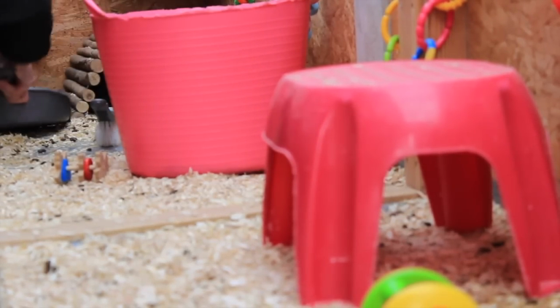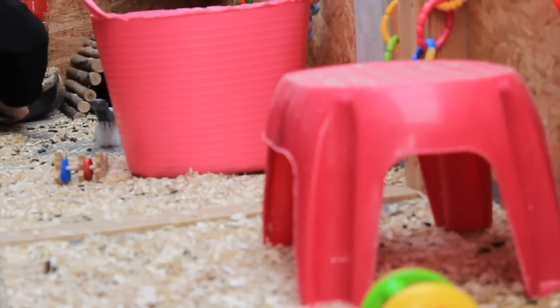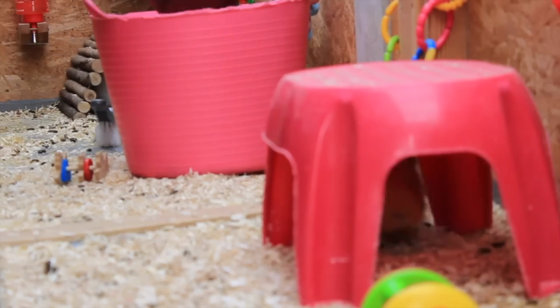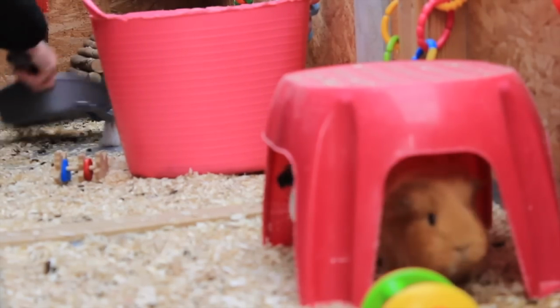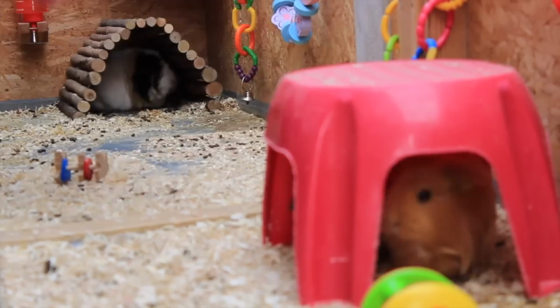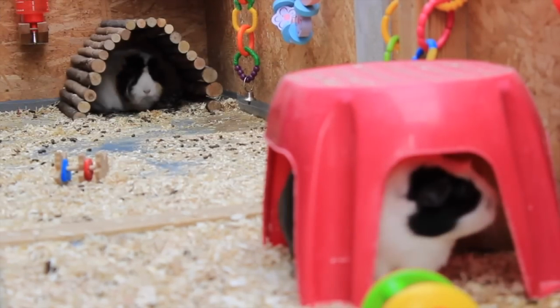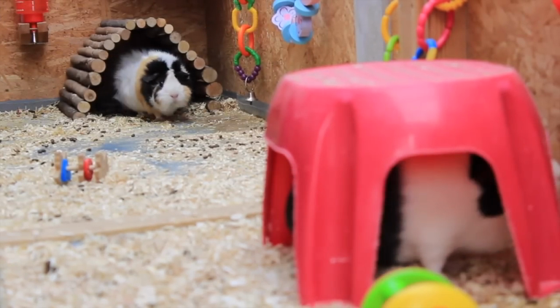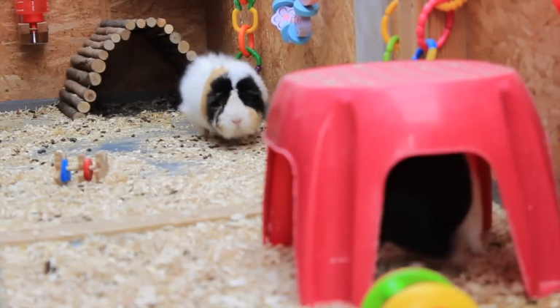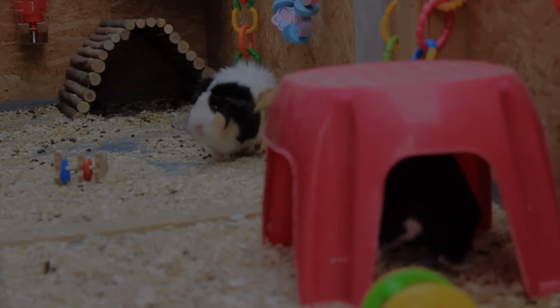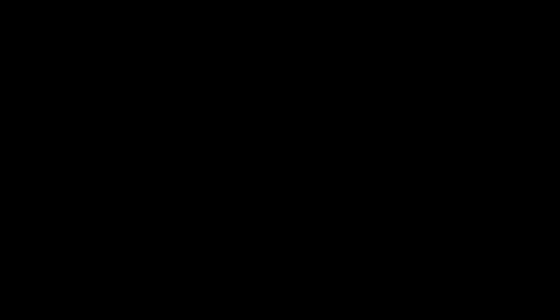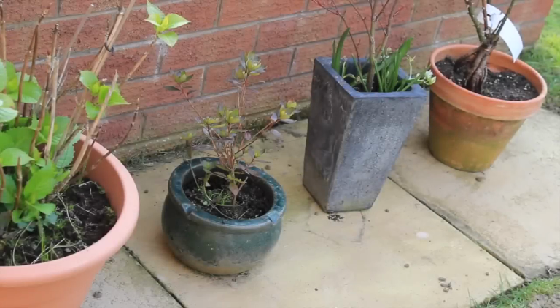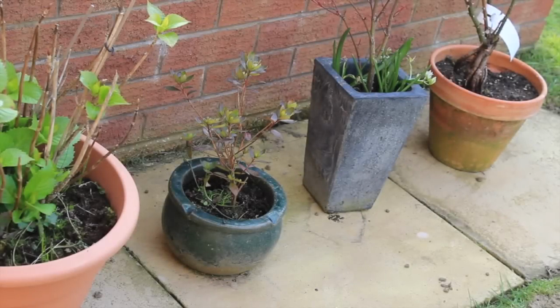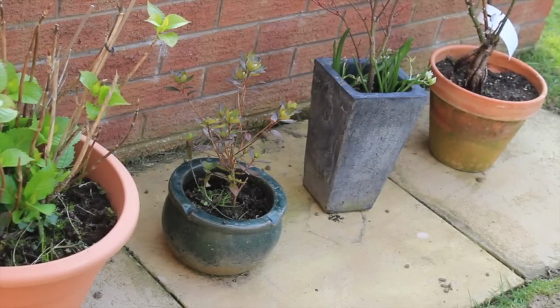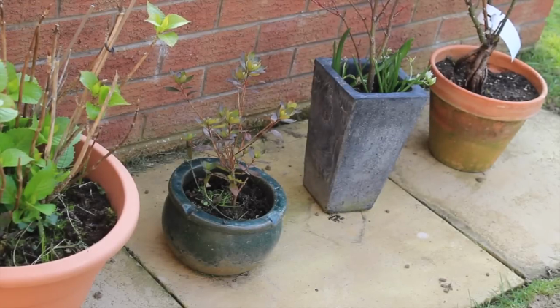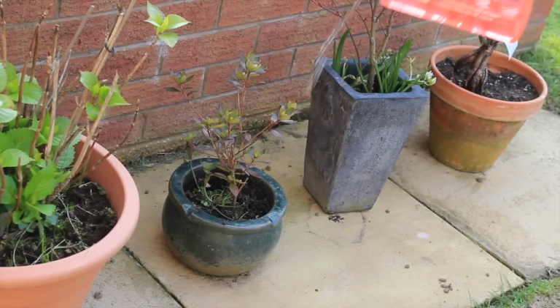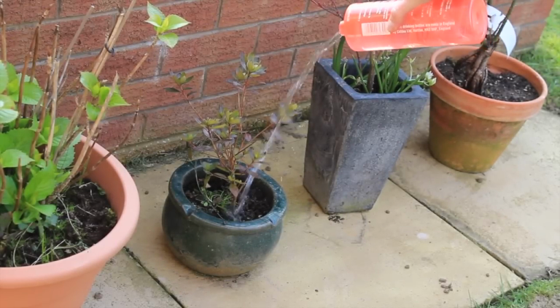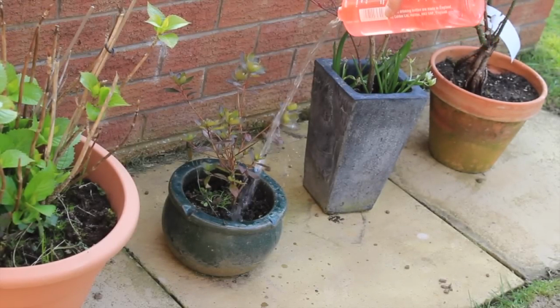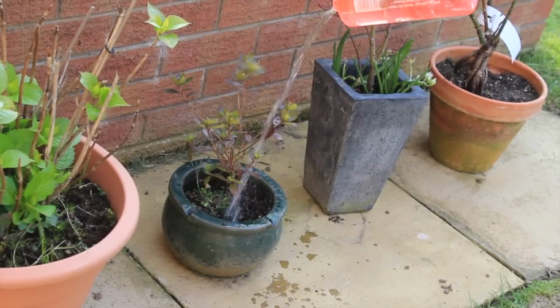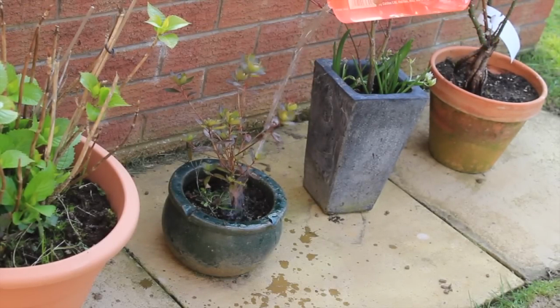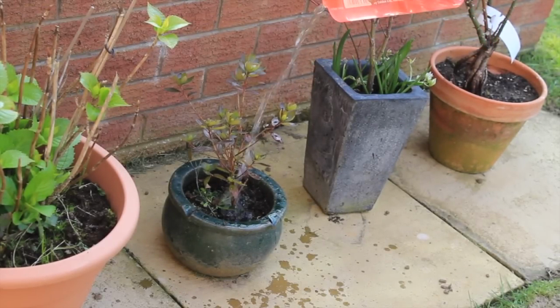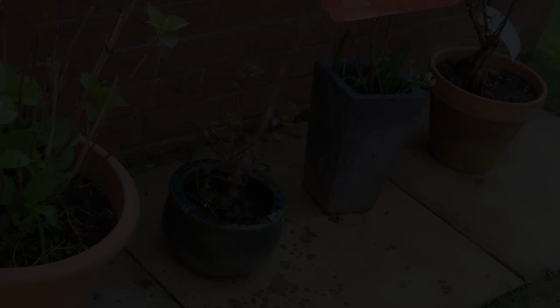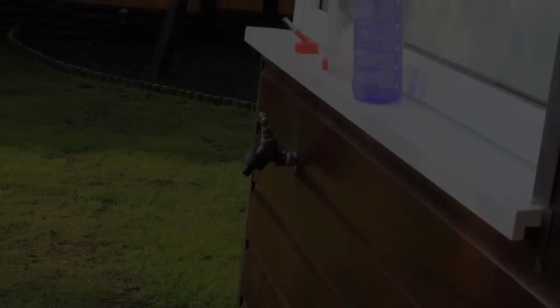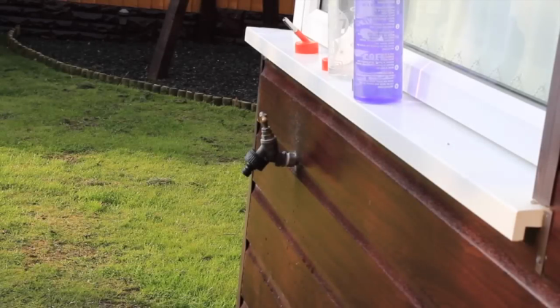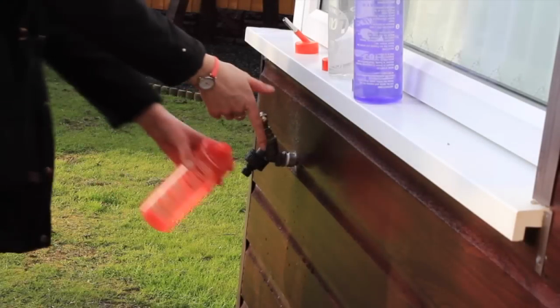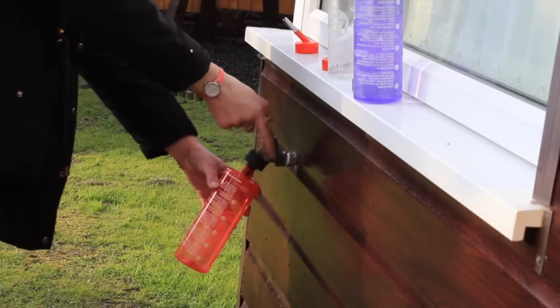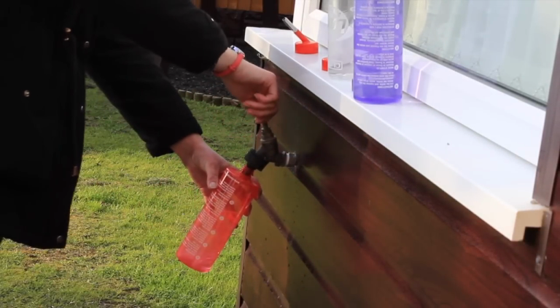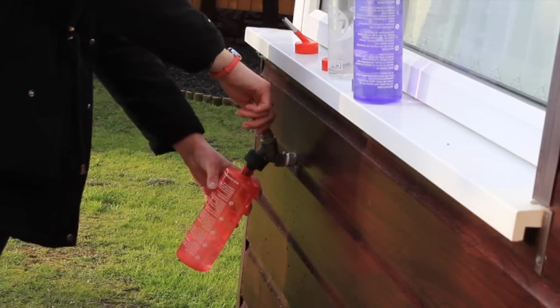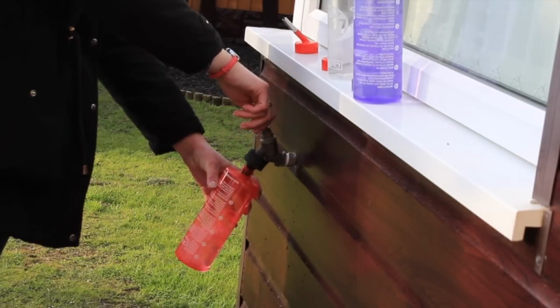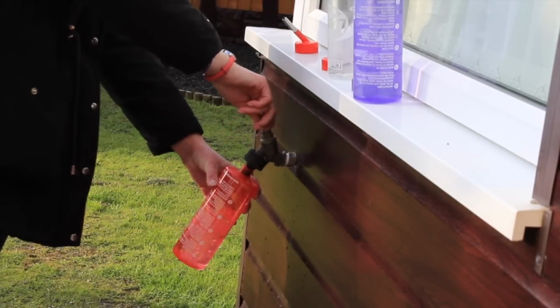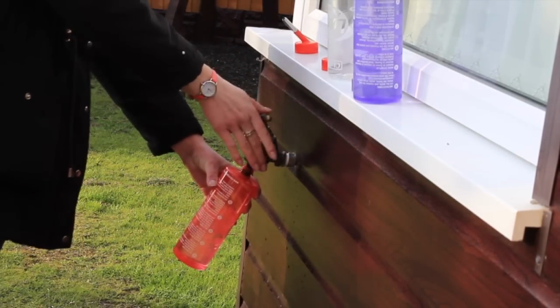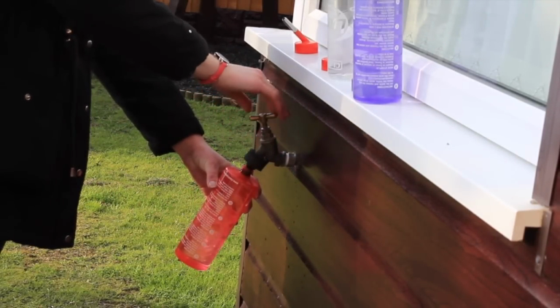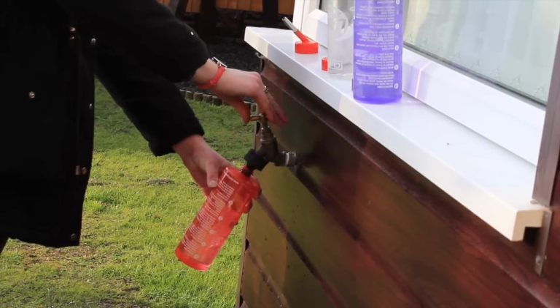After I've done that, I'll then spot clean a little bit again if it needs to be done — usually it does. I'll do a little spot clean anyway because it makes the thorough clean at the end of the week much easier. Then I will empty, rinse out, and refill the water bottles.